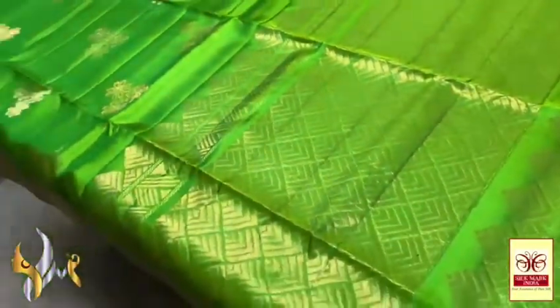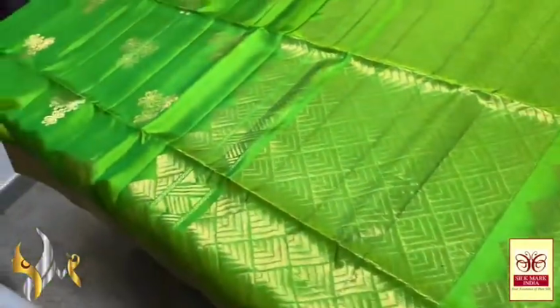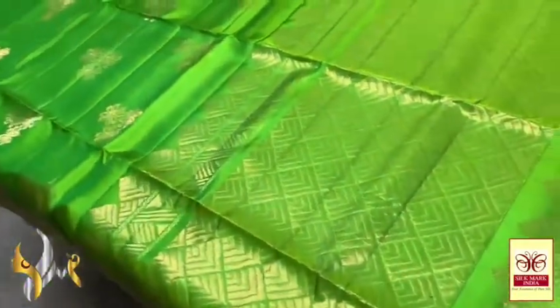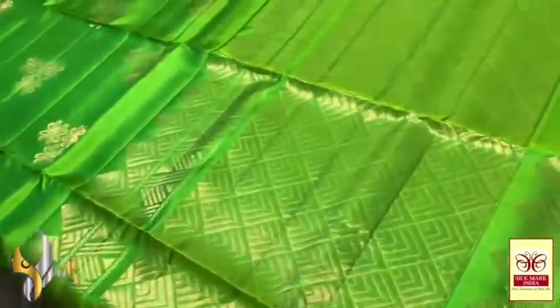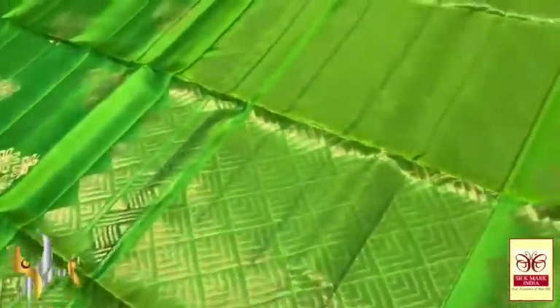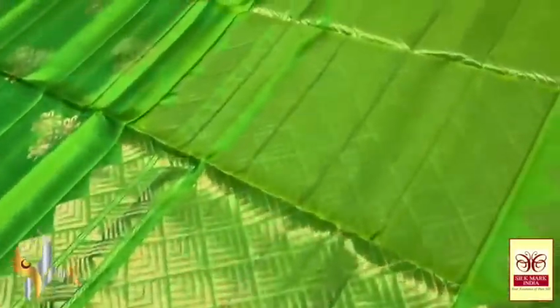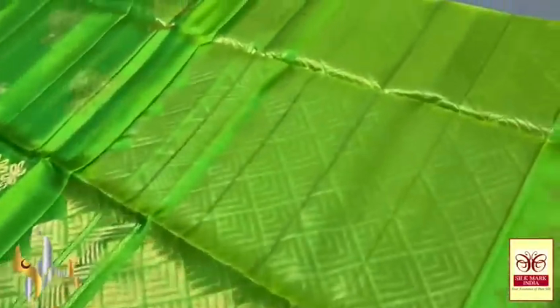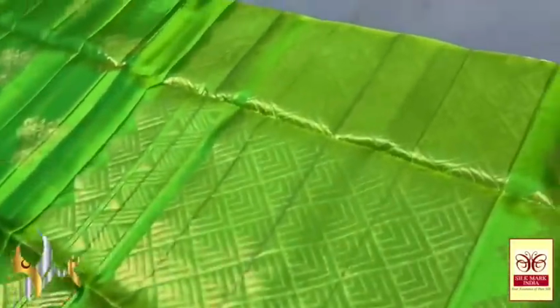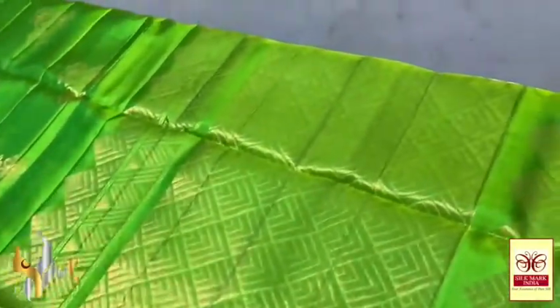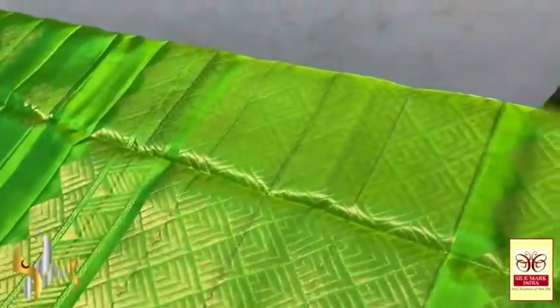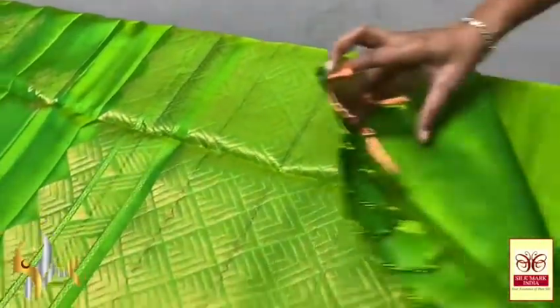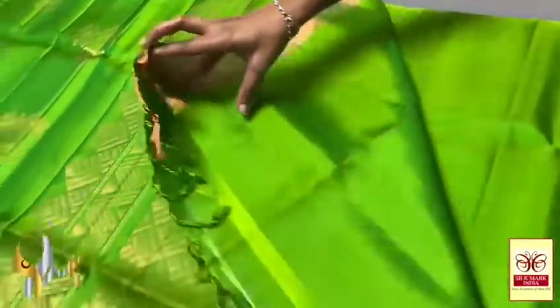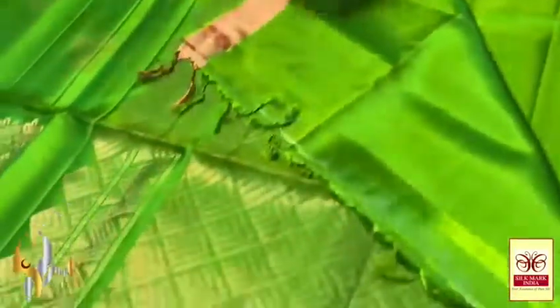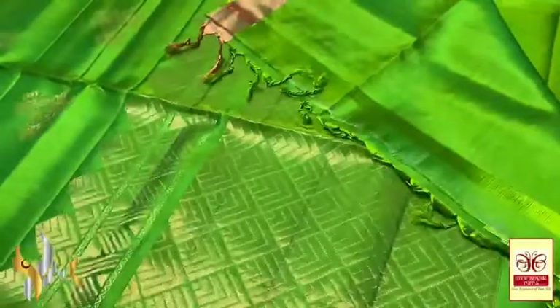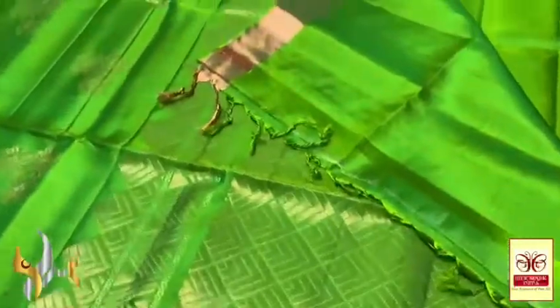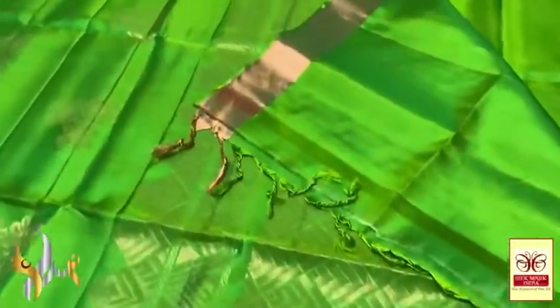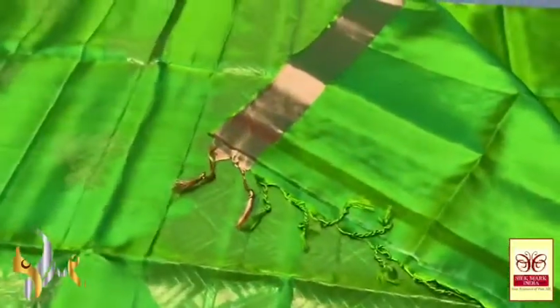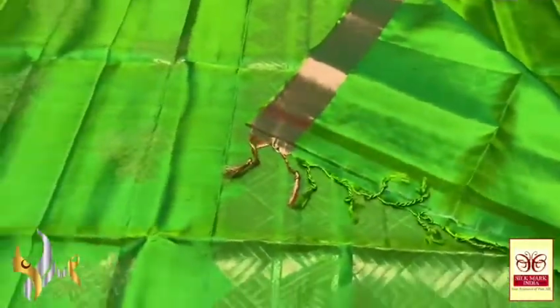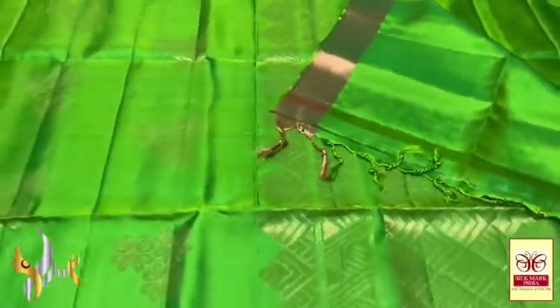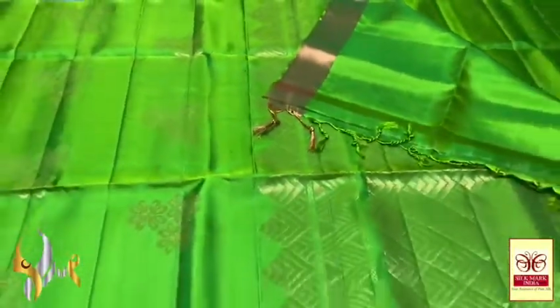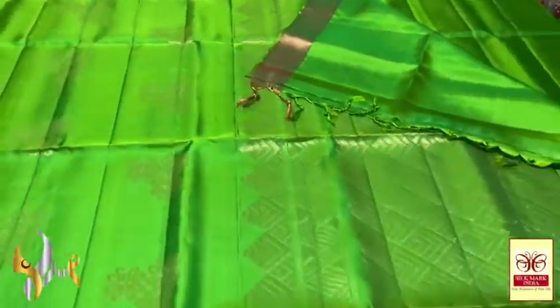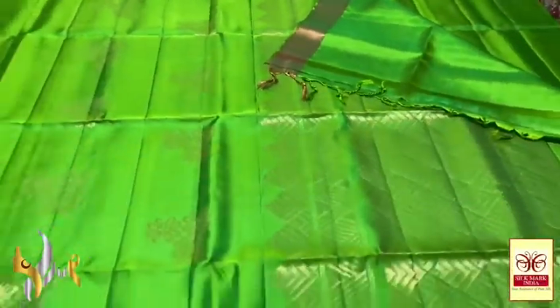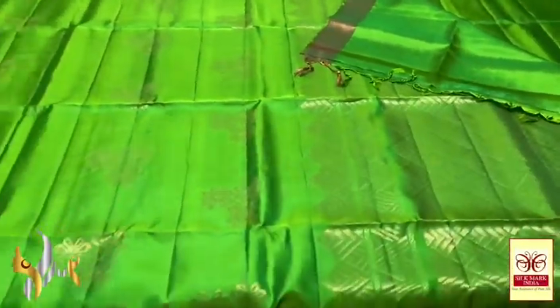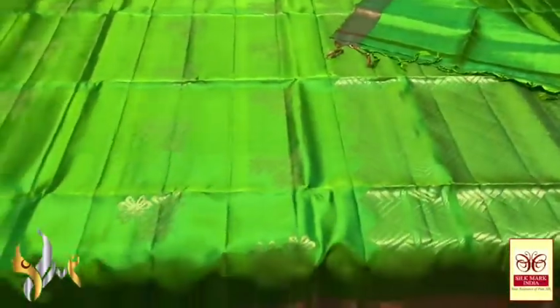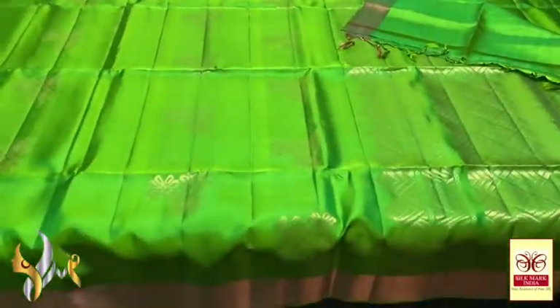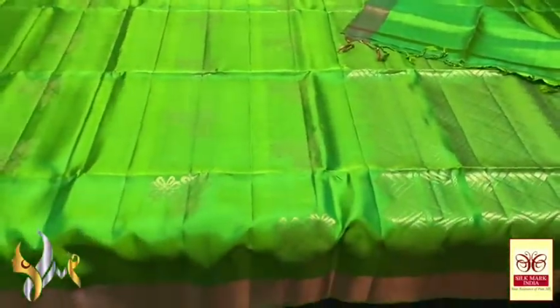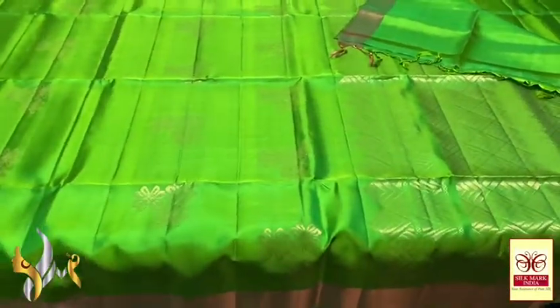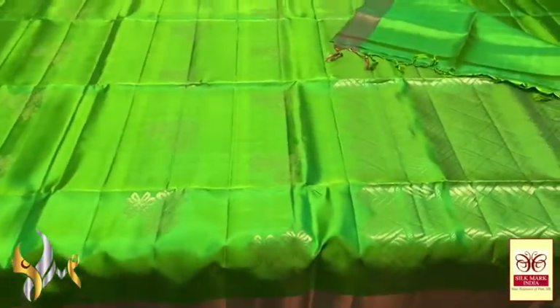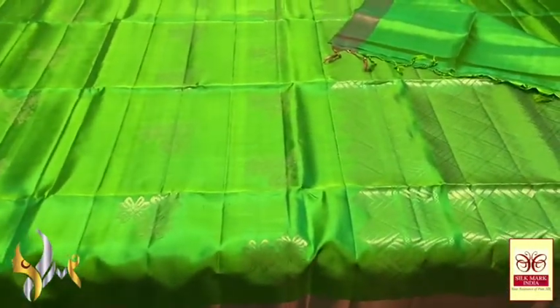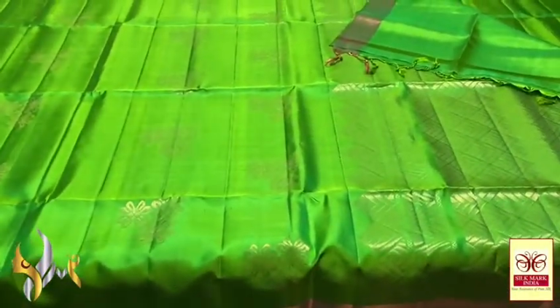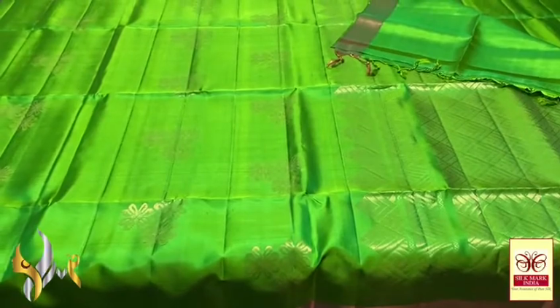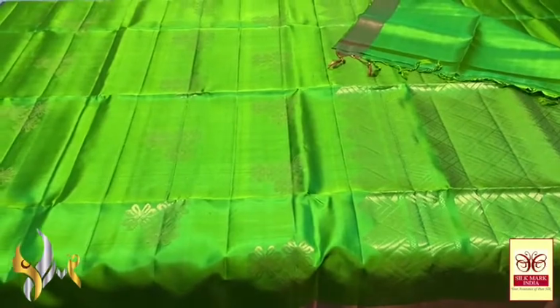Hand woven, very elegant premium quality soft silk. Beautiful and rich pallu, with plain blouse piece in same colour. The pallu tassels have already been made. Excellent saree with authentic silk mark.